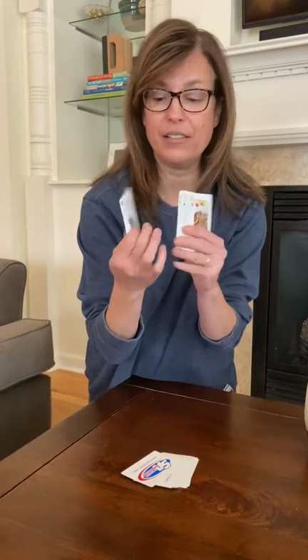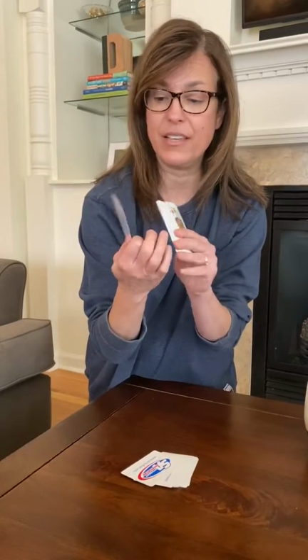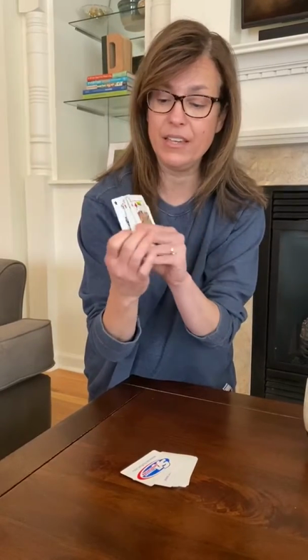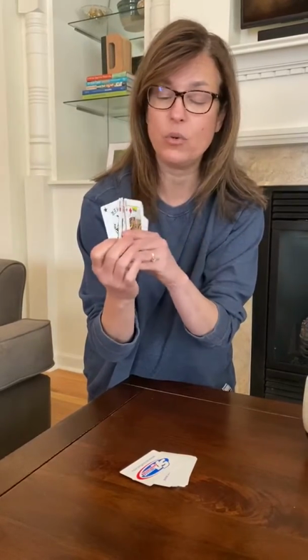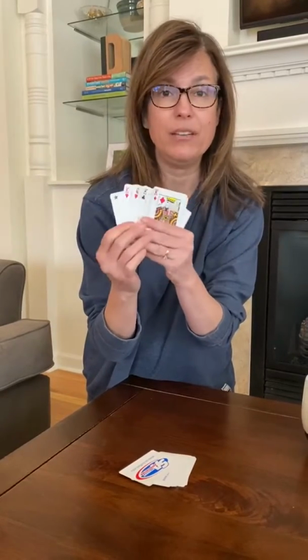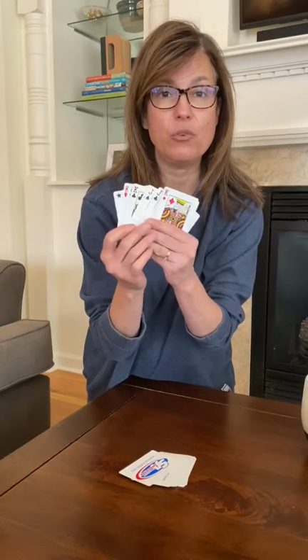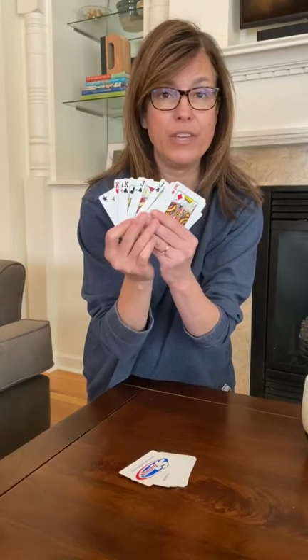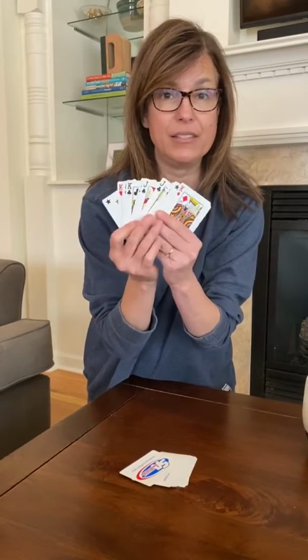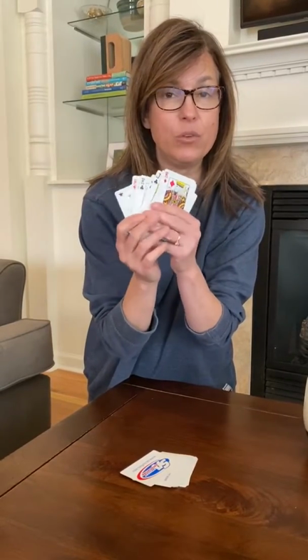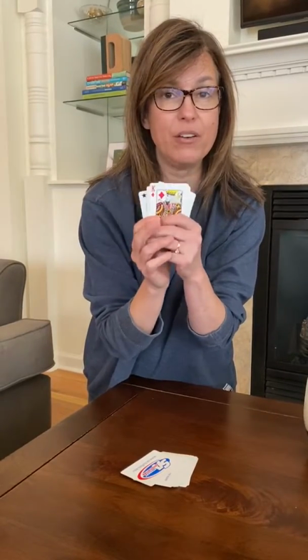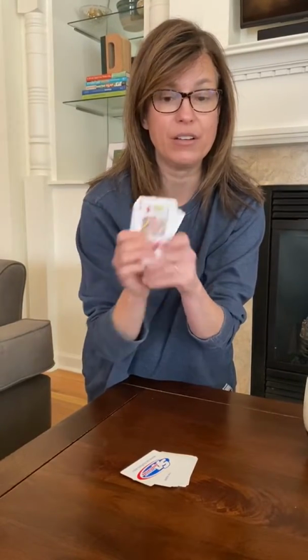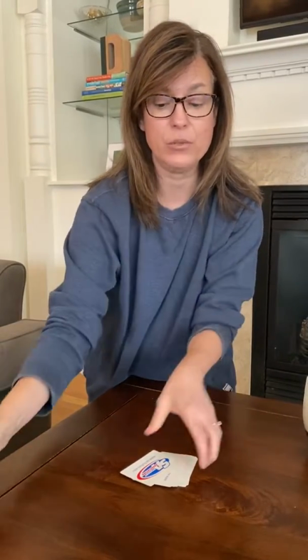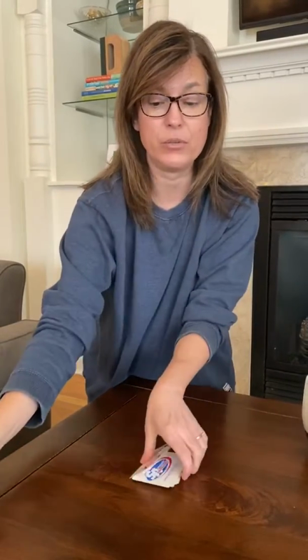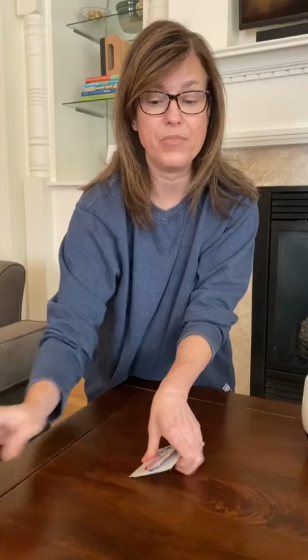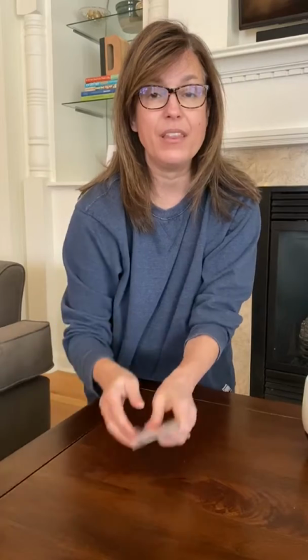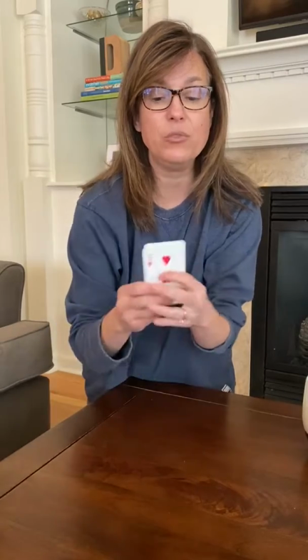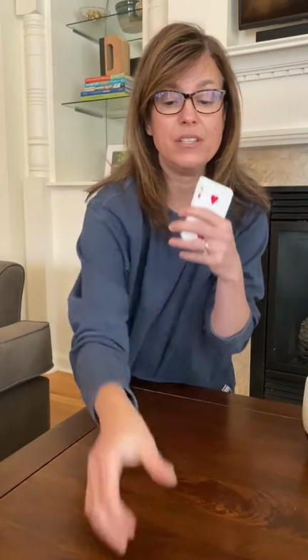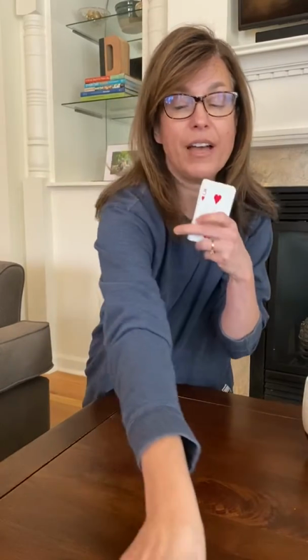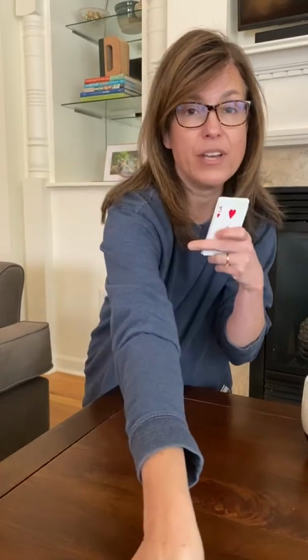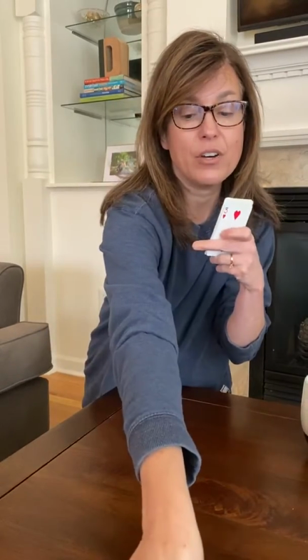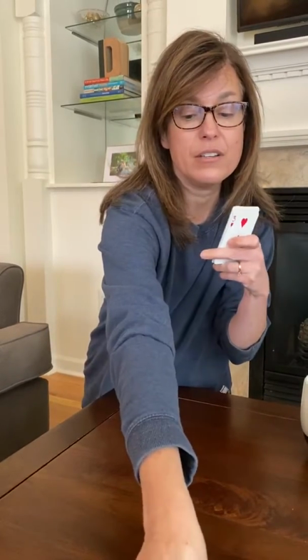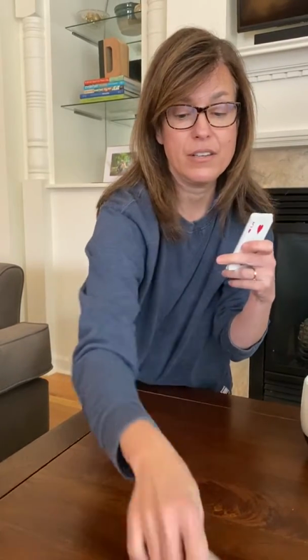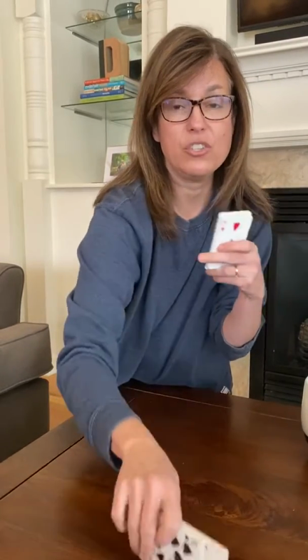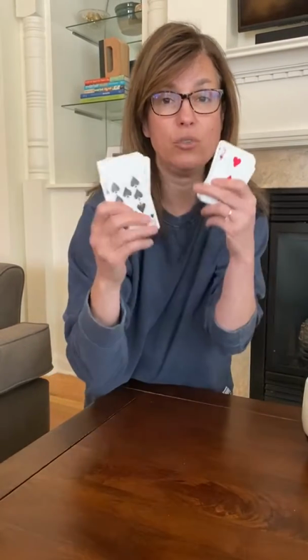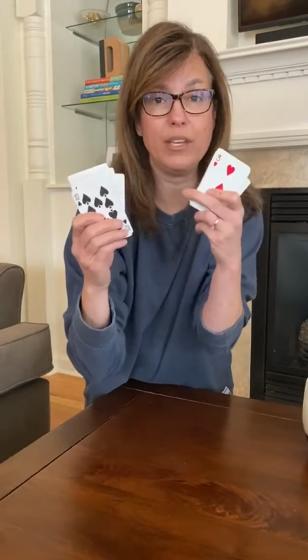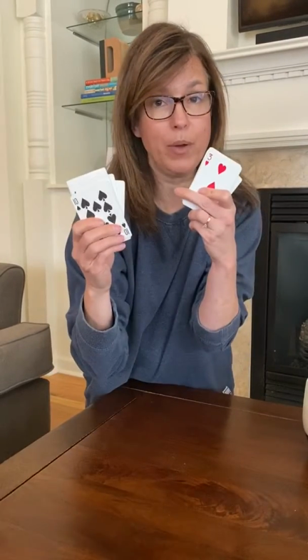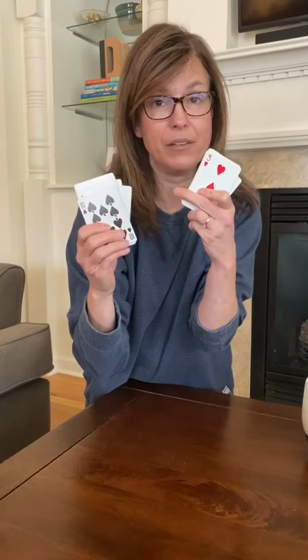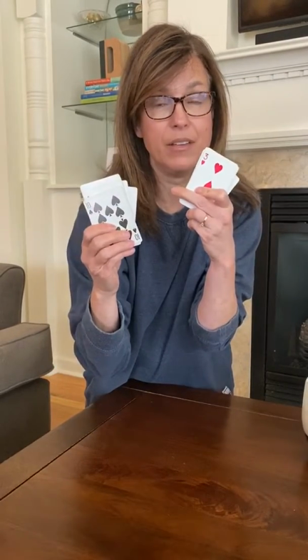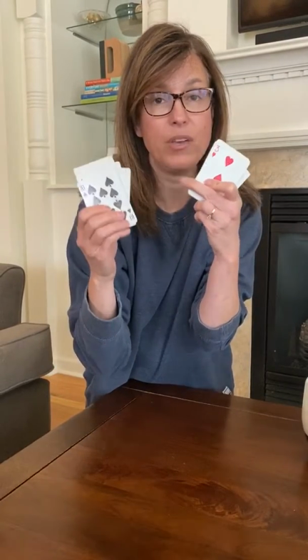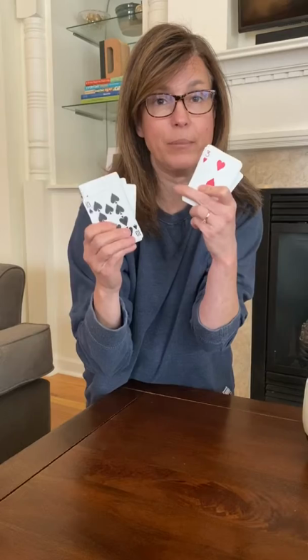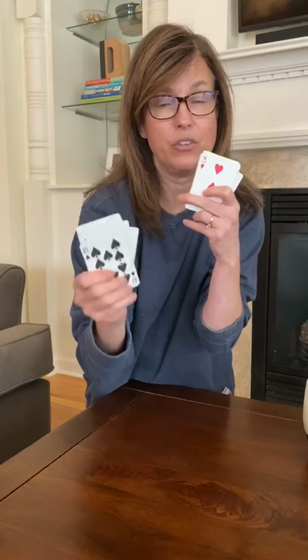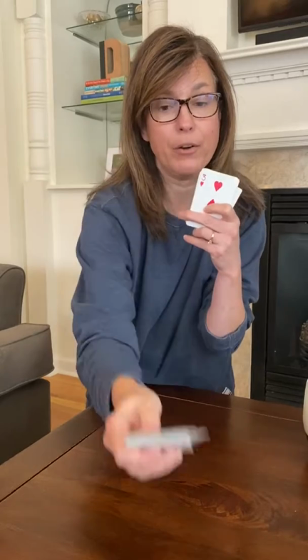That's the king, the queen, the joker, the ace — take those out, you're not going to use those. Then you need to divide your deck of cards into two equal piles and you give one pile to your partner.